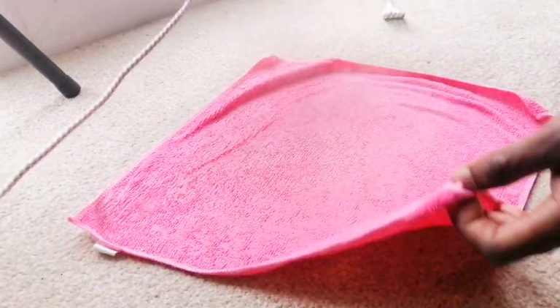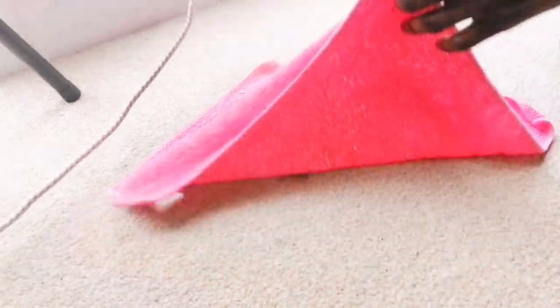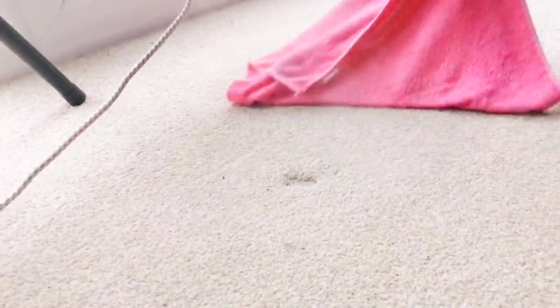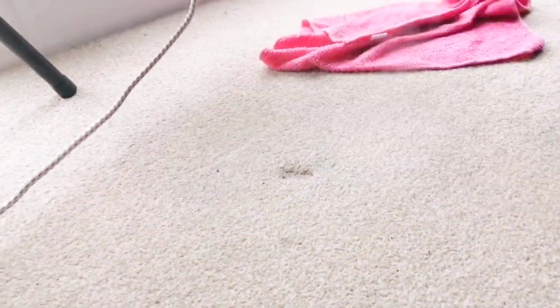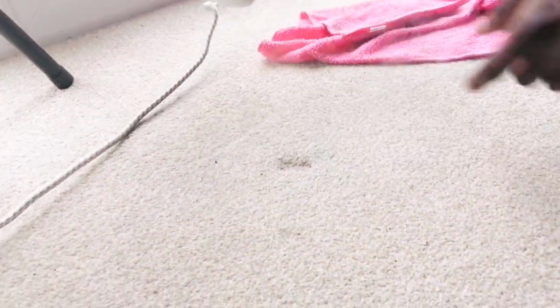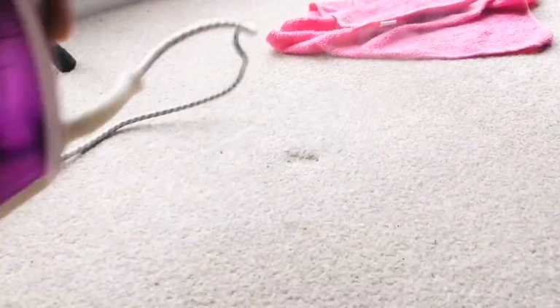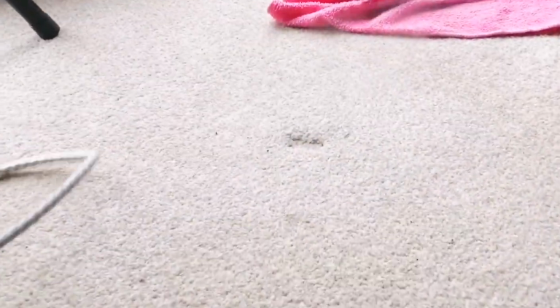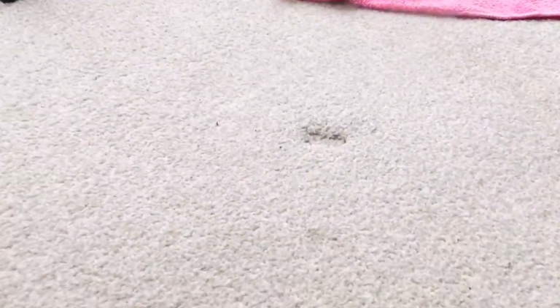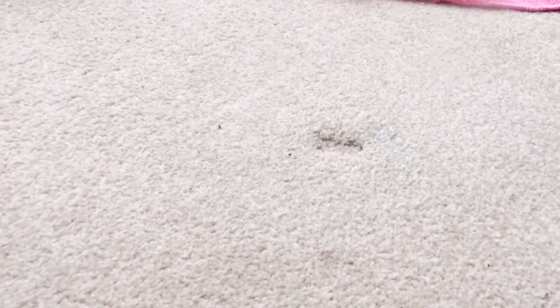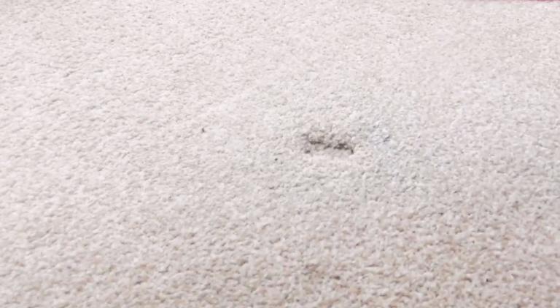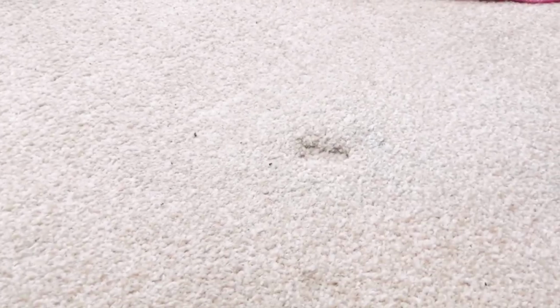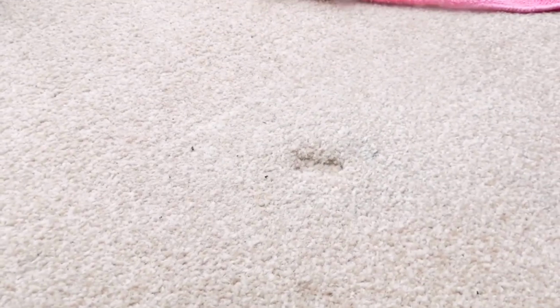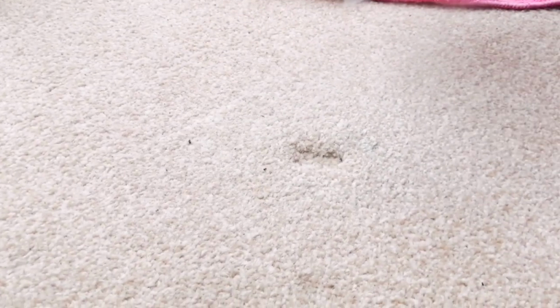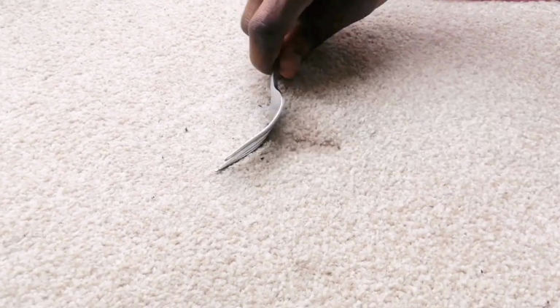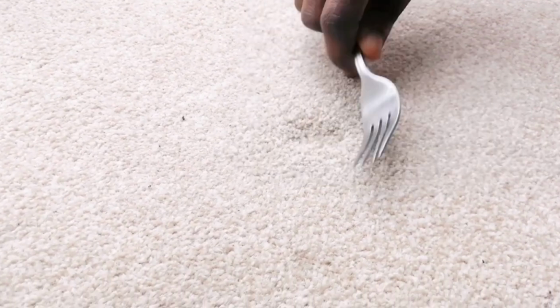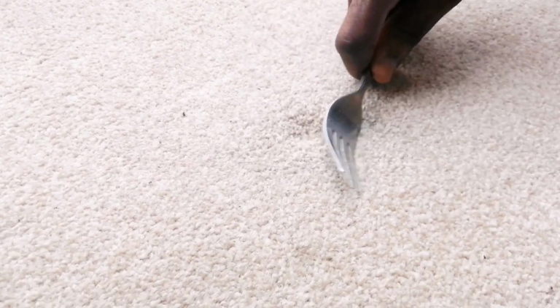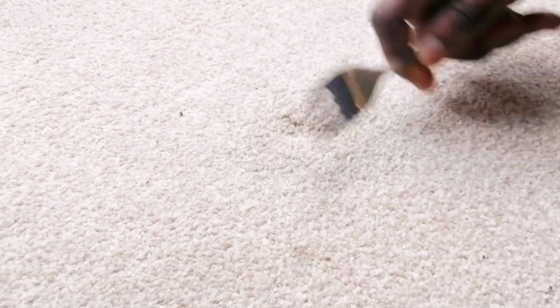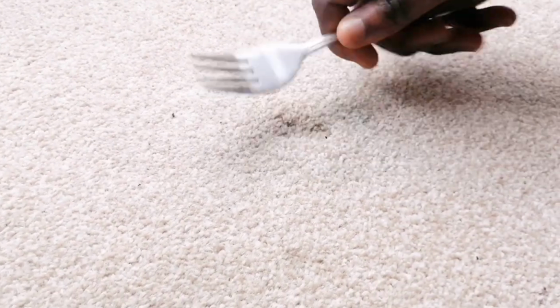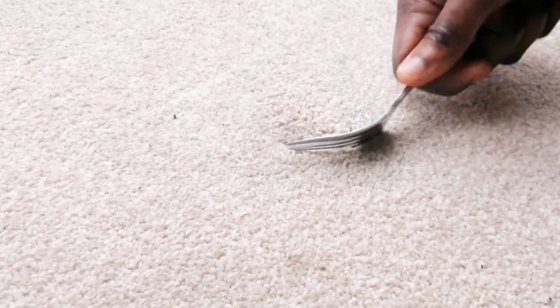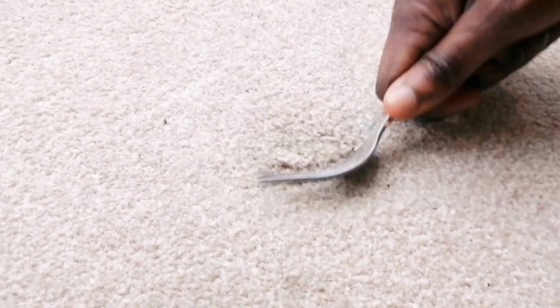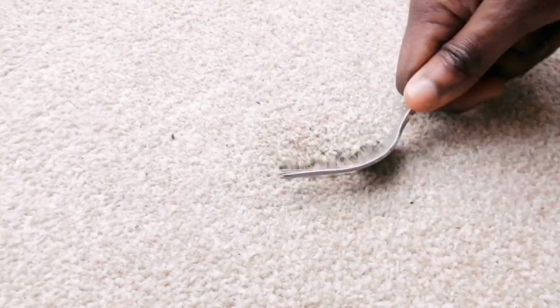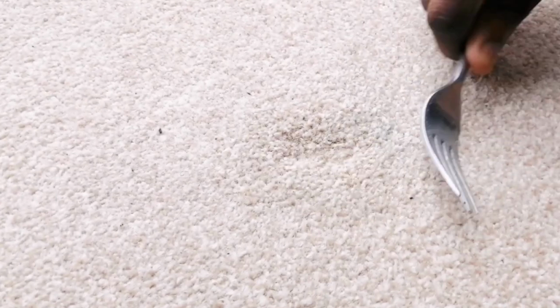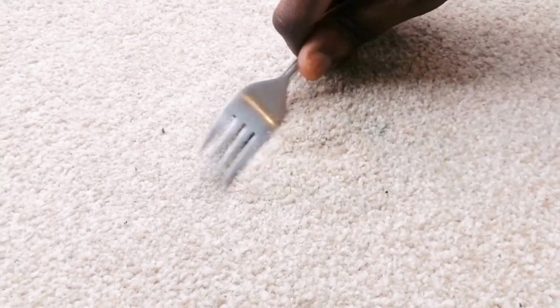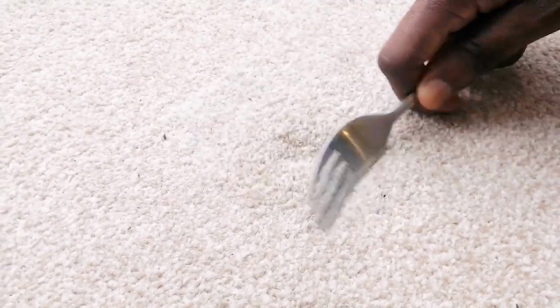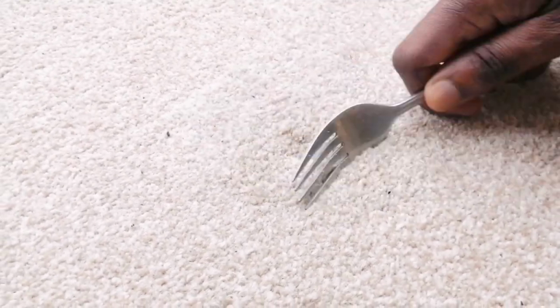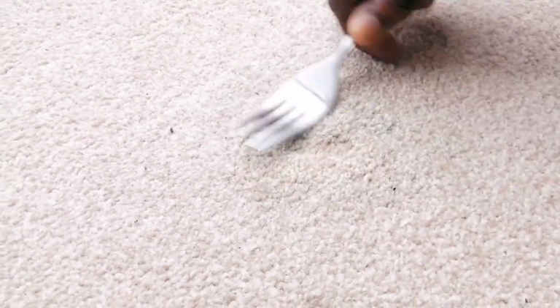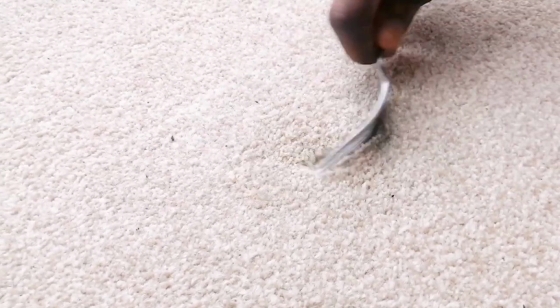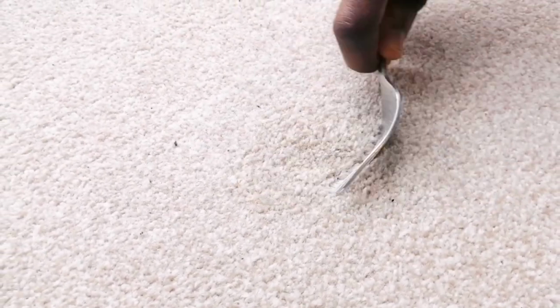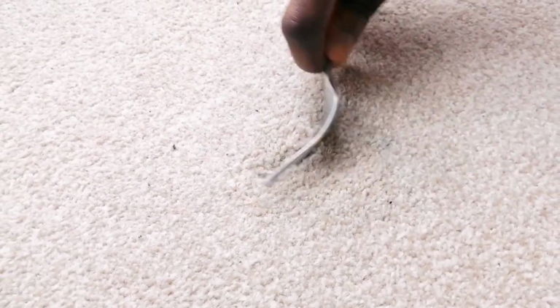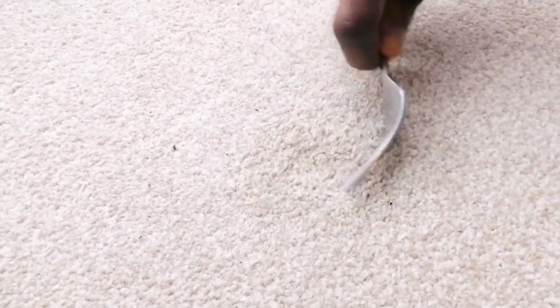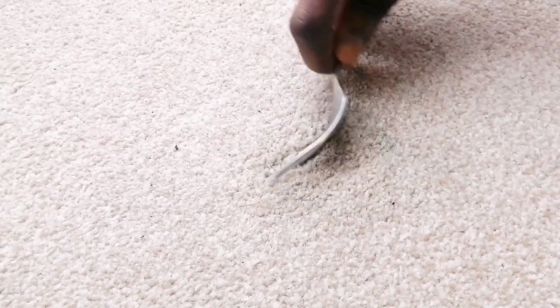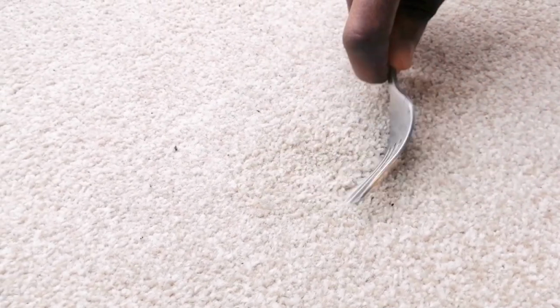As you guys can see, it's almost gone. So you take your fork again and you try to smoothen it out, ruffle the edges properly all around and that's it, guys. It's almost unbelievable — I can't believe this simple life hack.